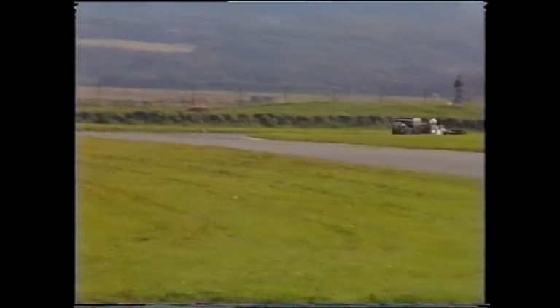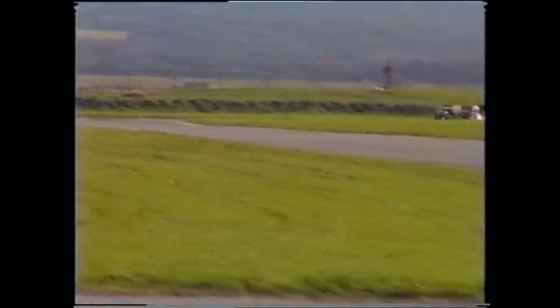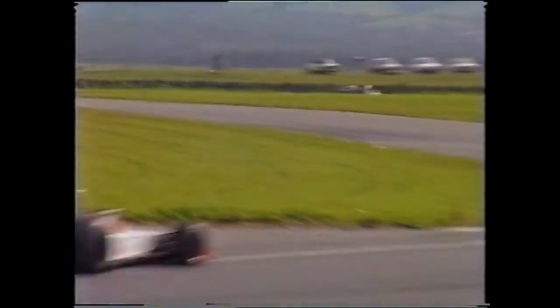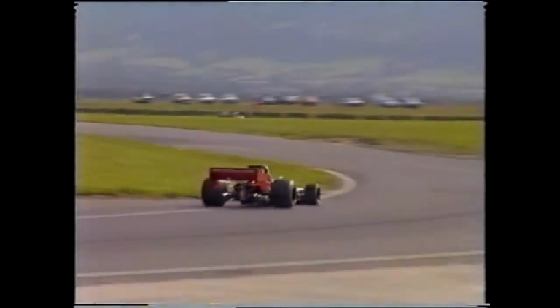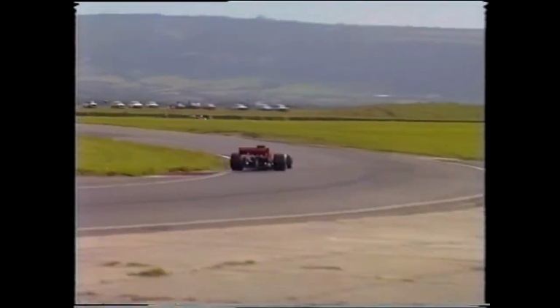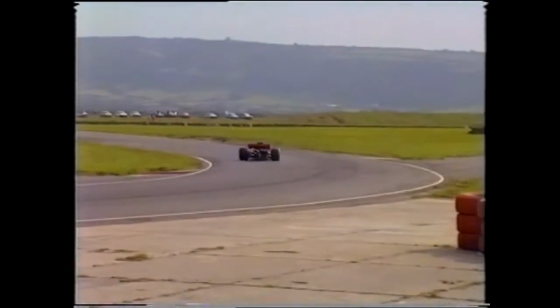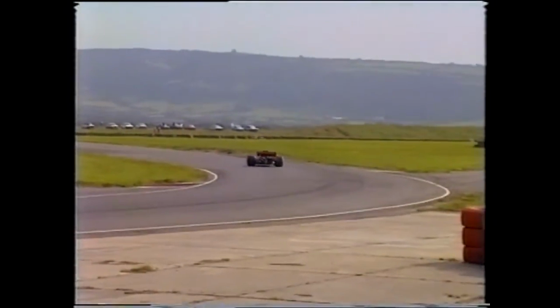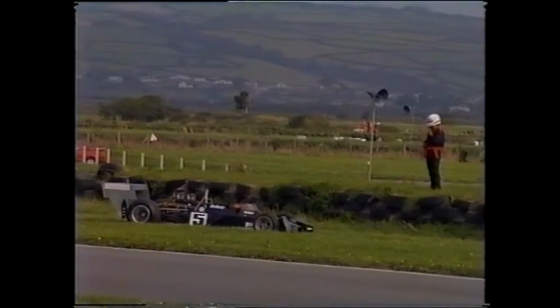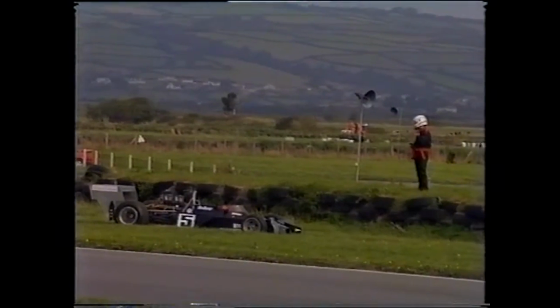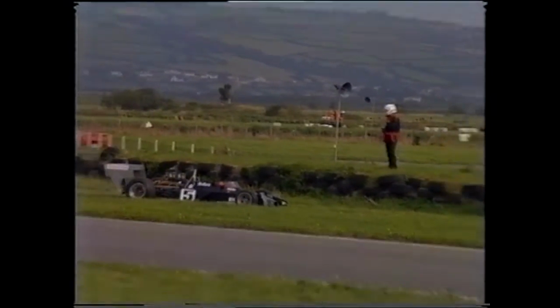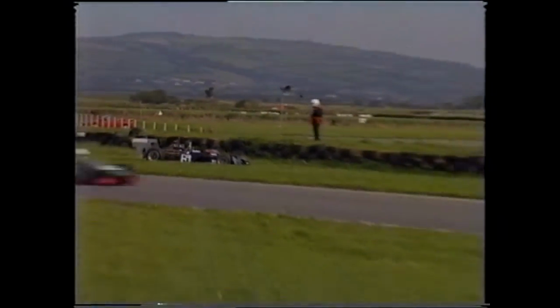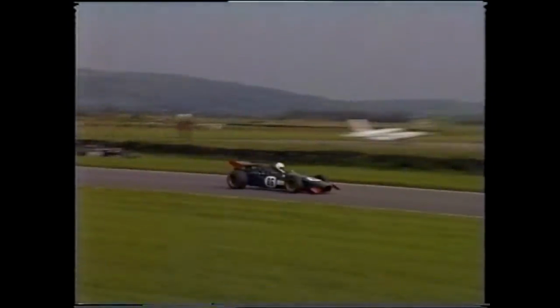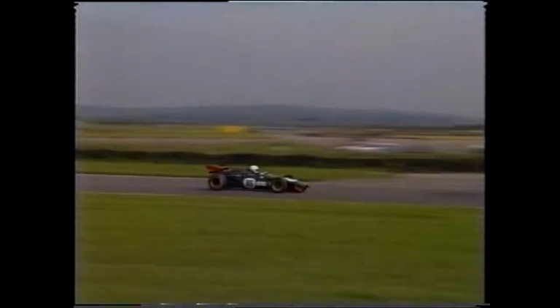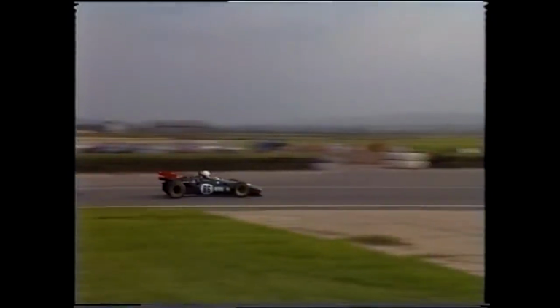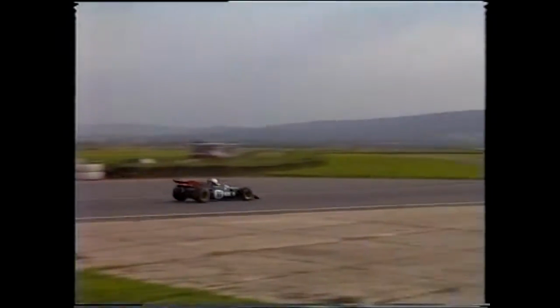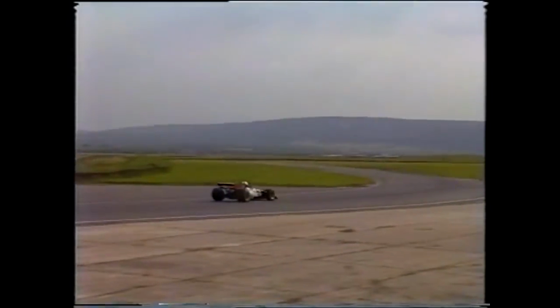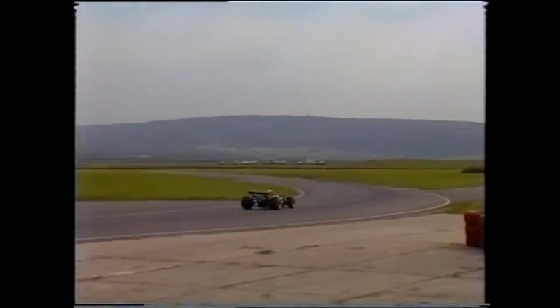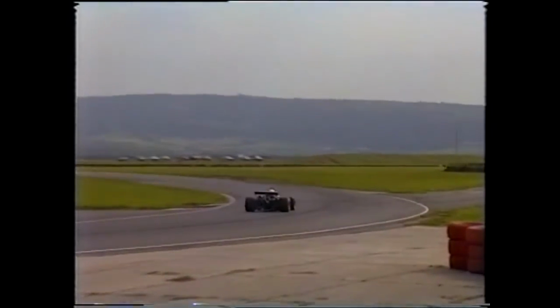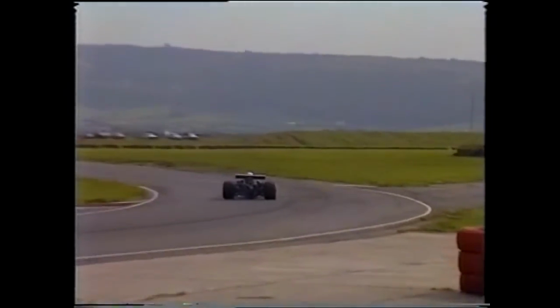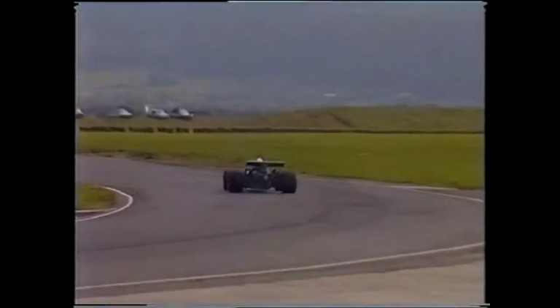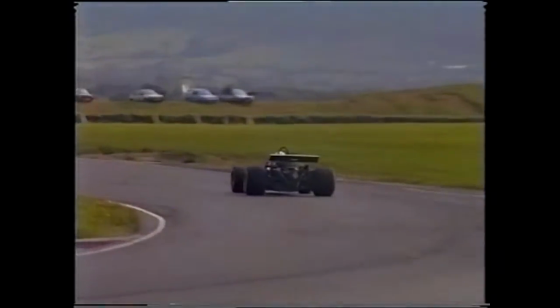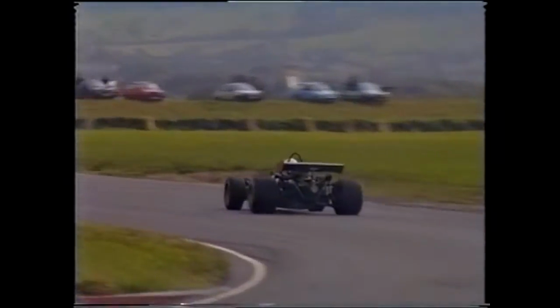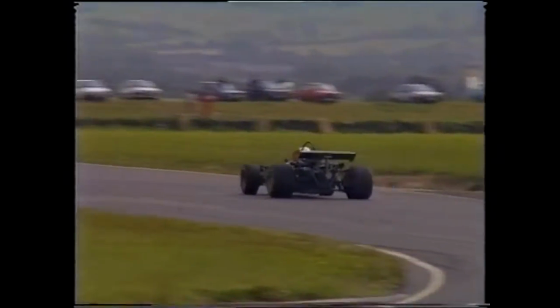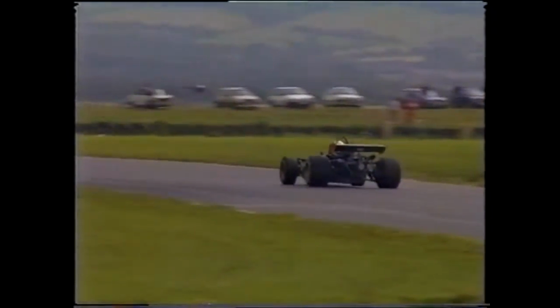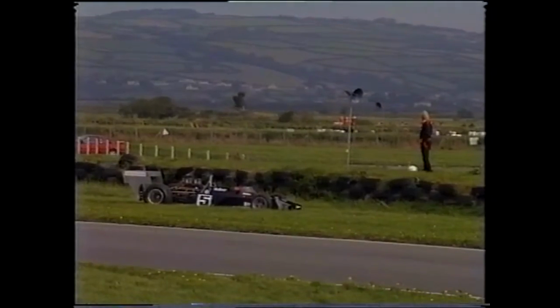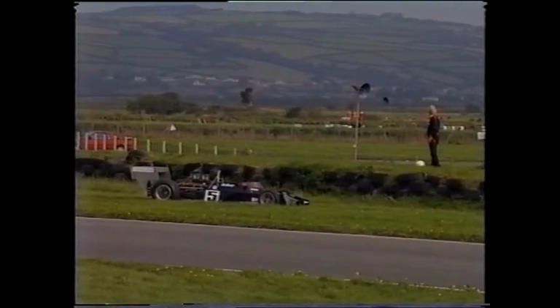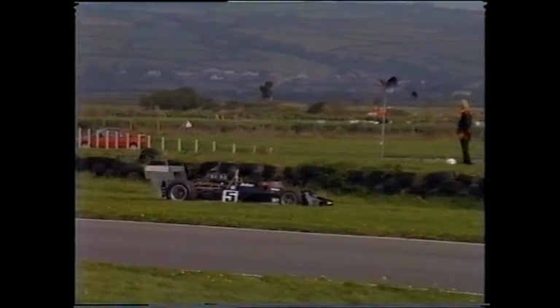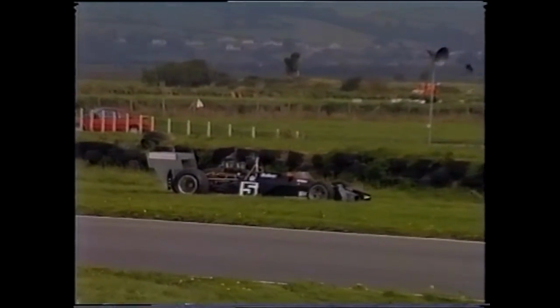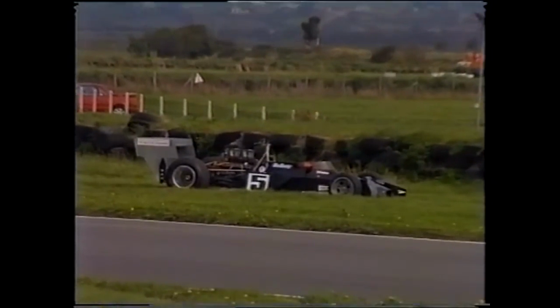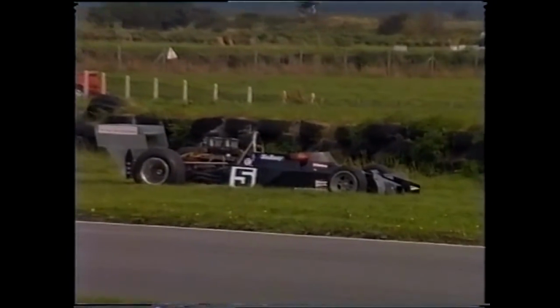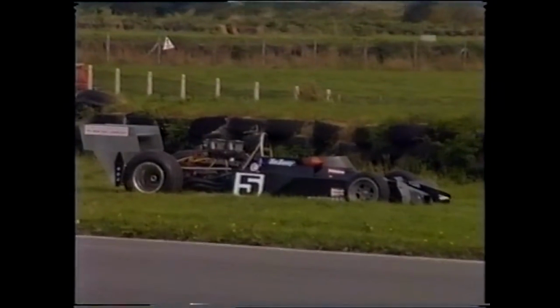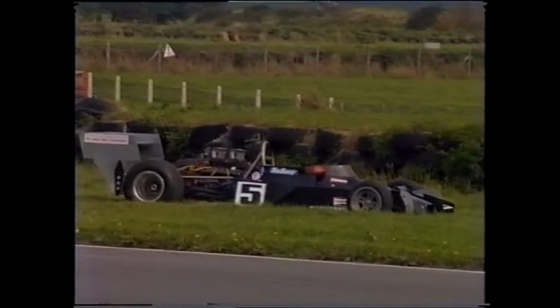One man who made a long trek to Wales to no avail is Tim Barry, with mechanical problems sidelining his Formula 5000 Trojan early on.